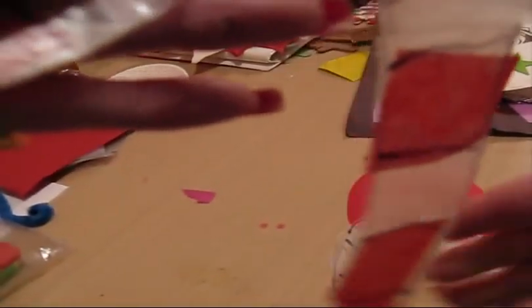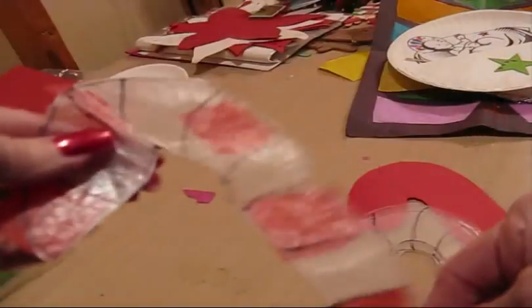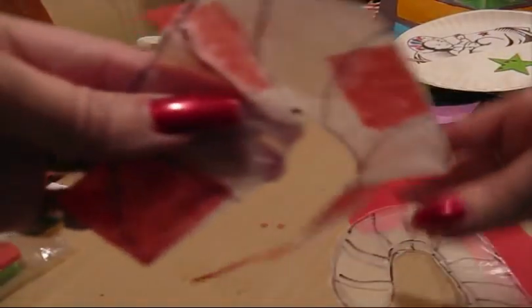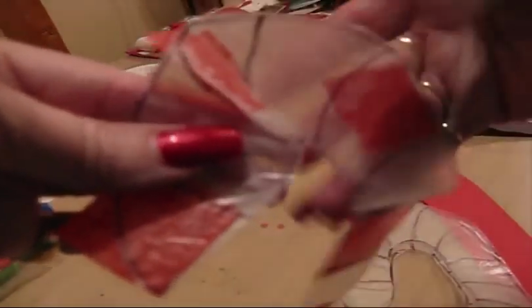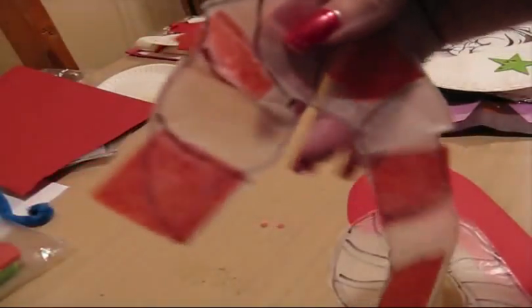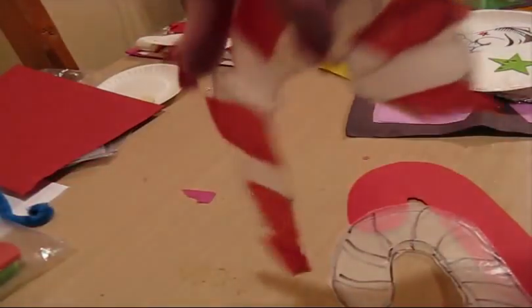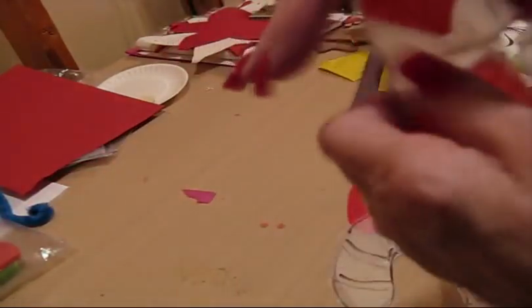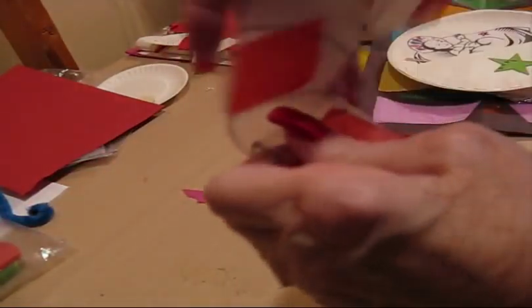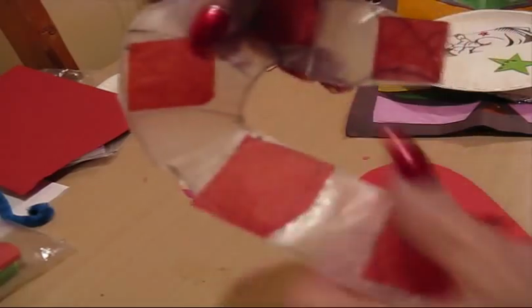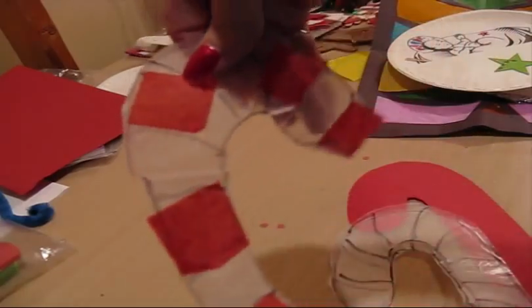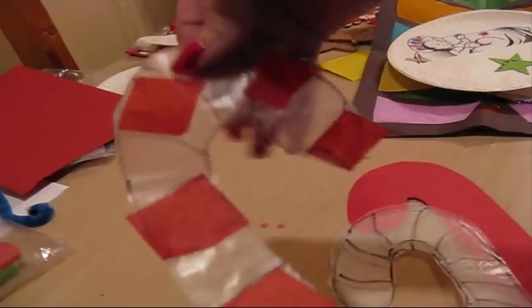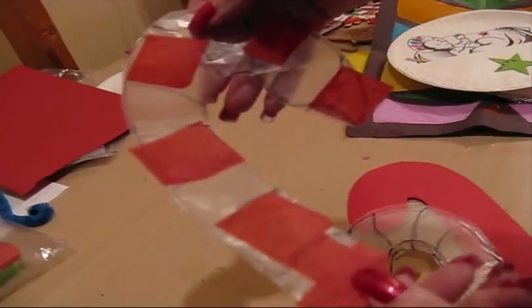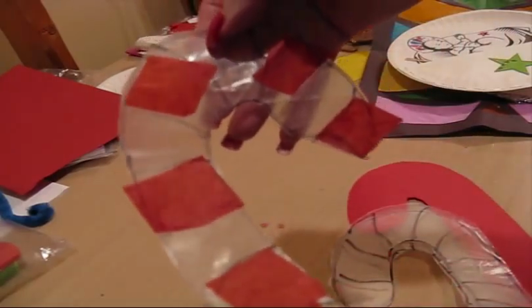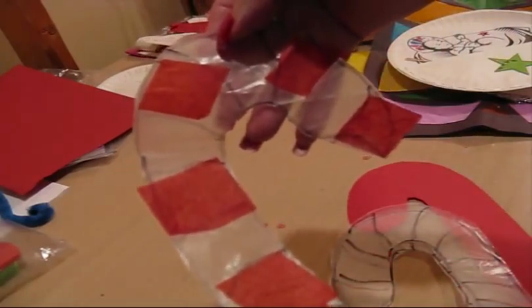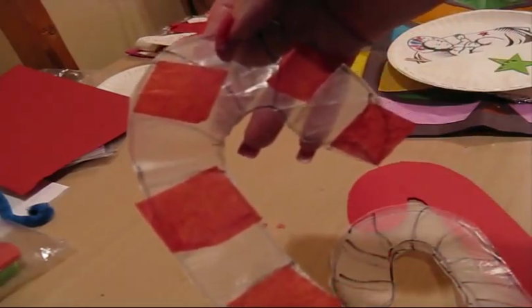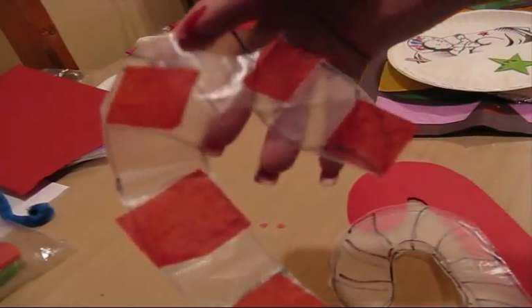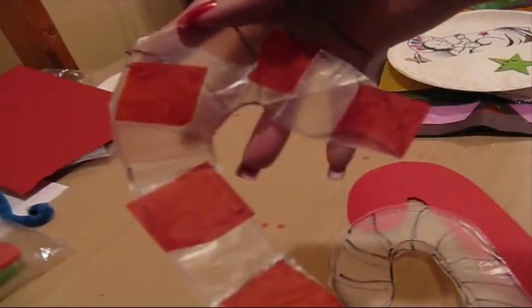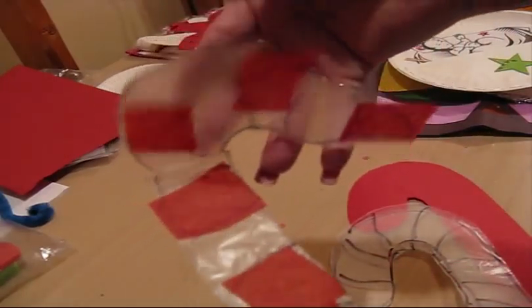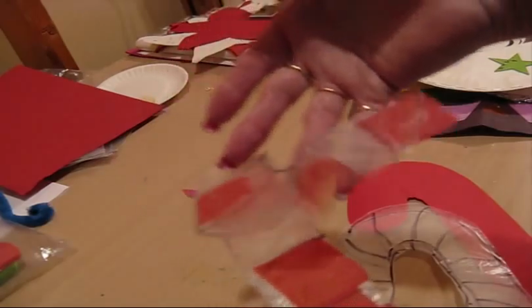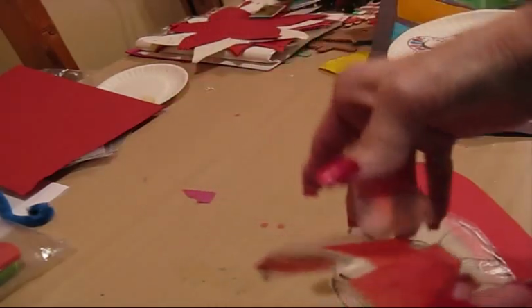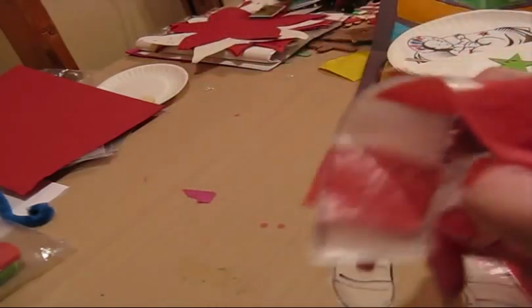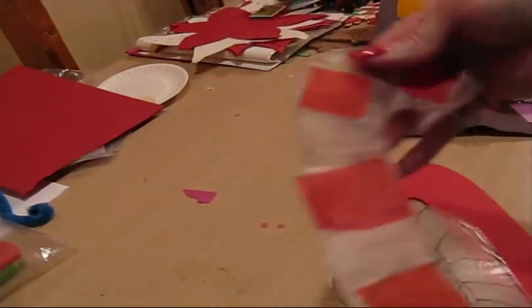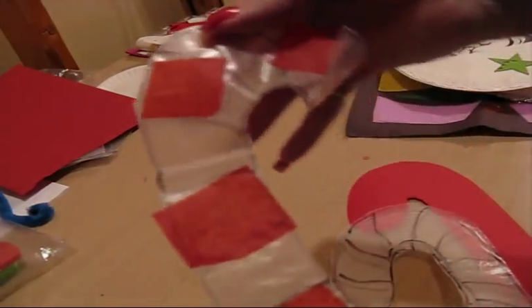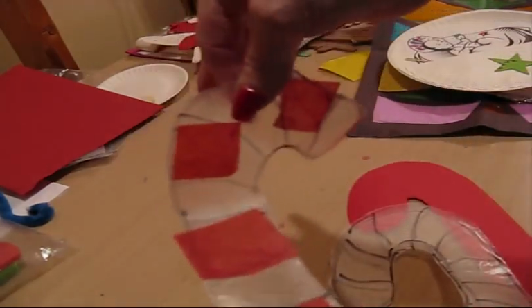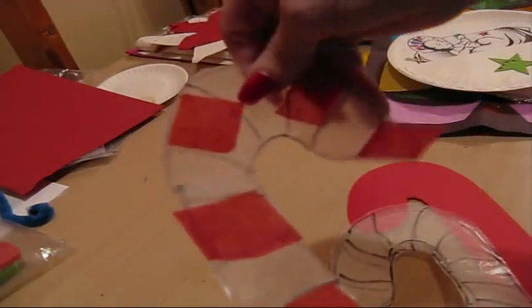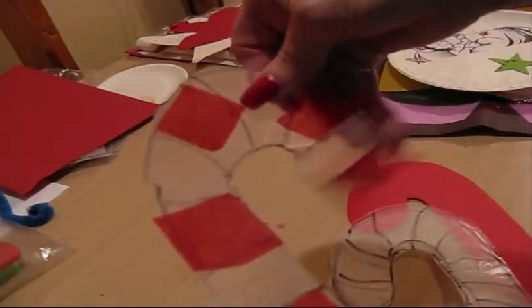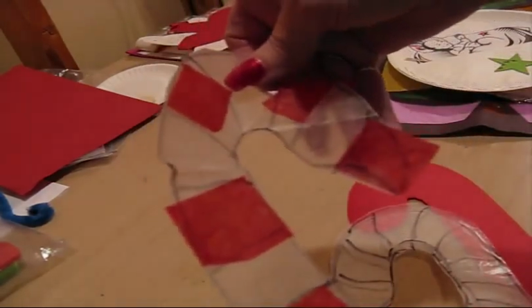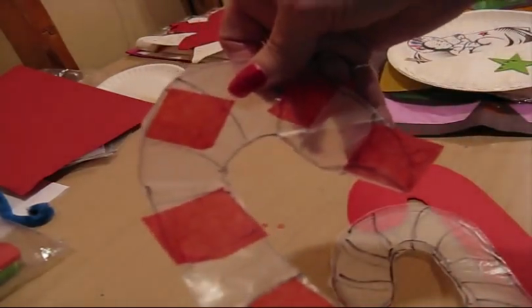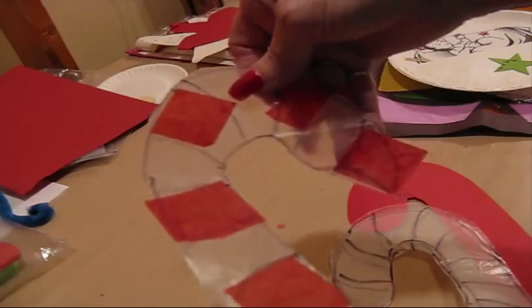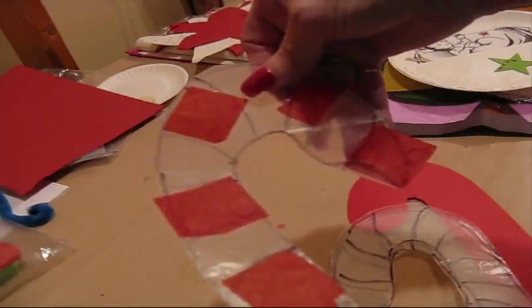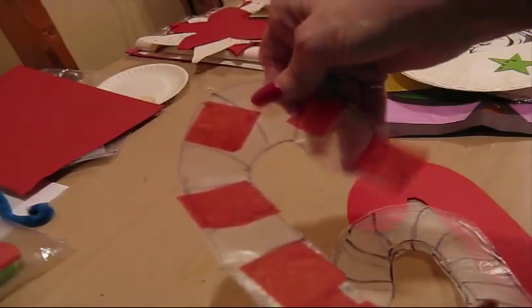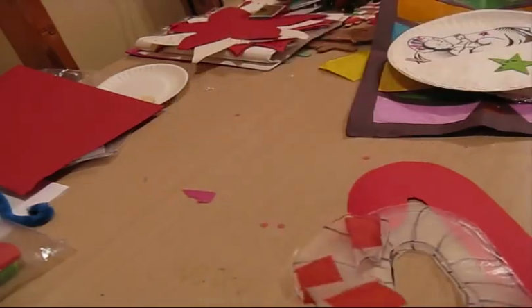This one, instead of coloring it, we took tissue paper and put tissue paper squares on it to give the candy cane effect. That one can go in the window and show through in the sun.